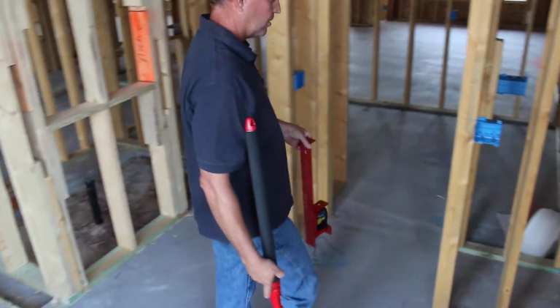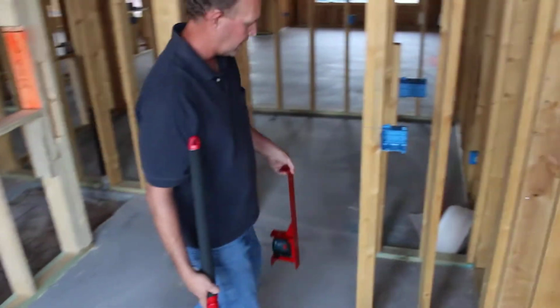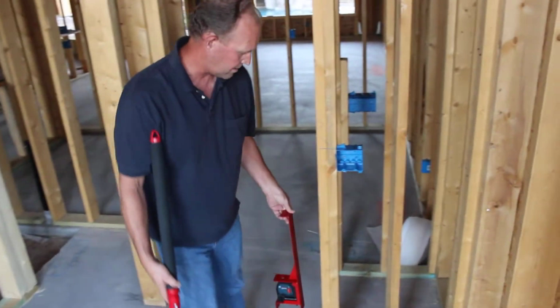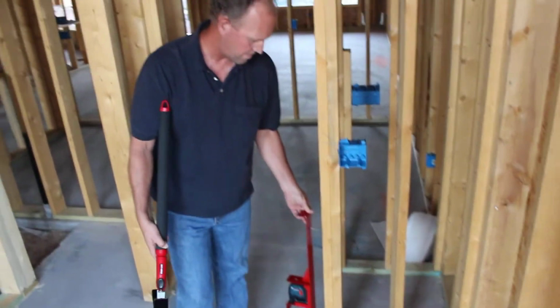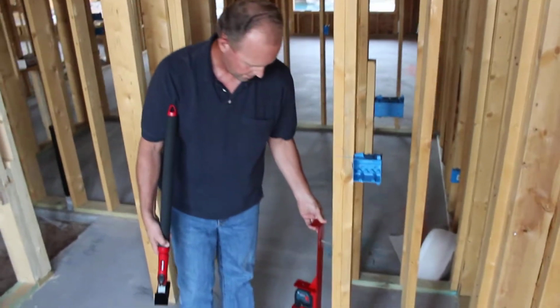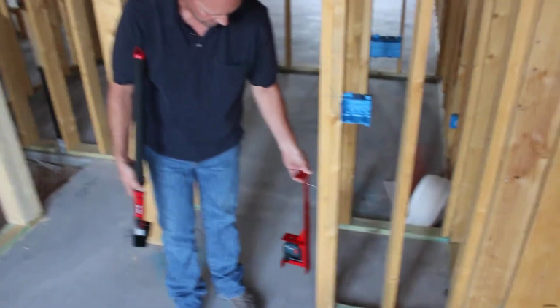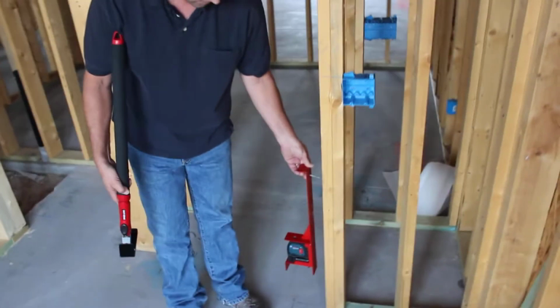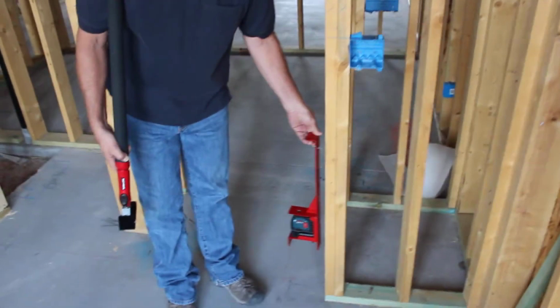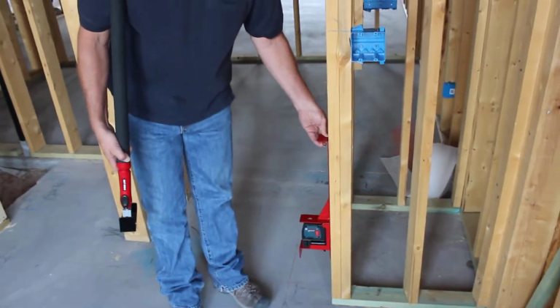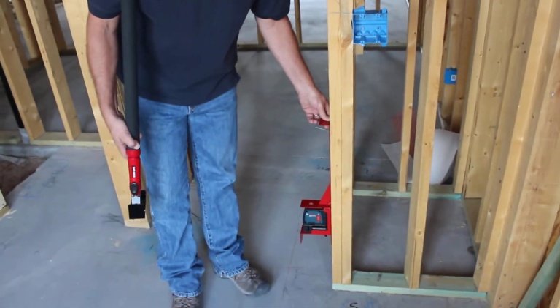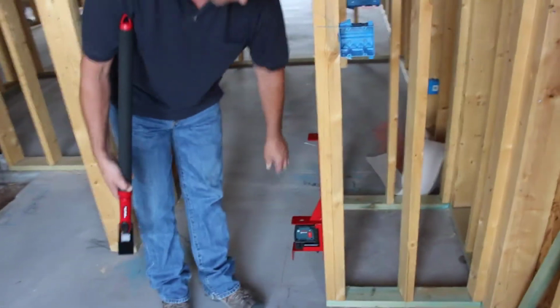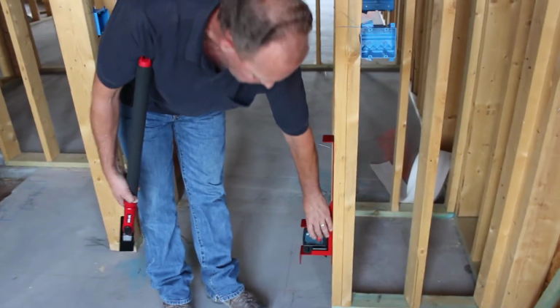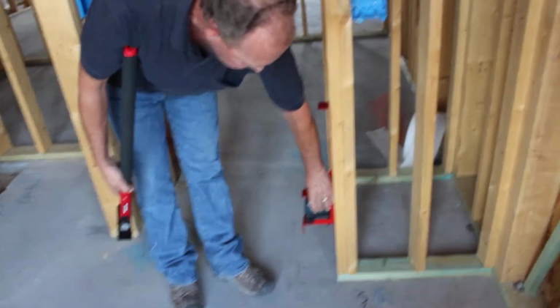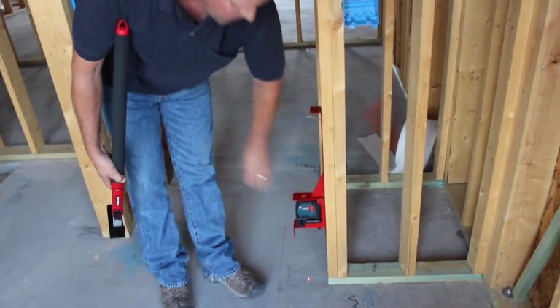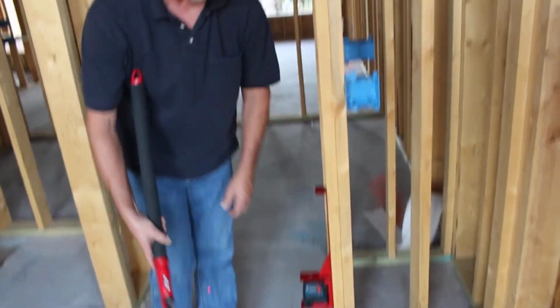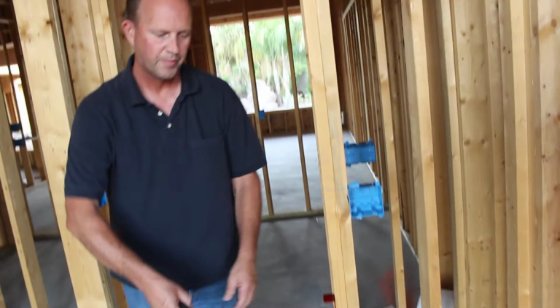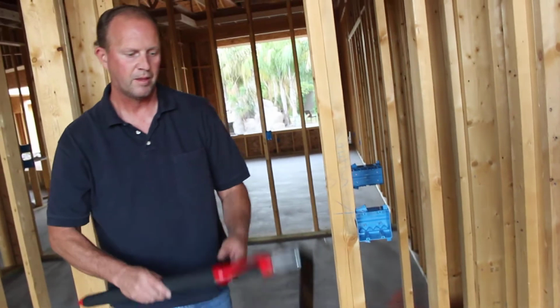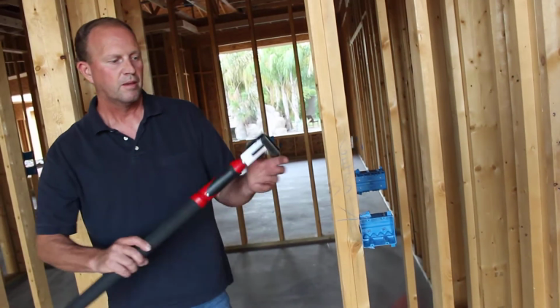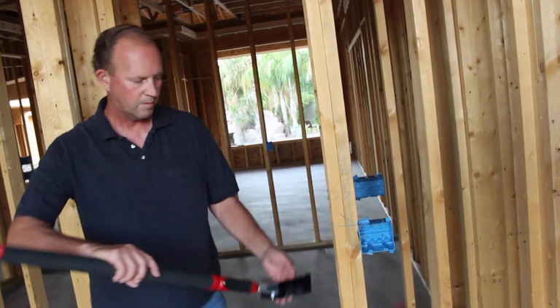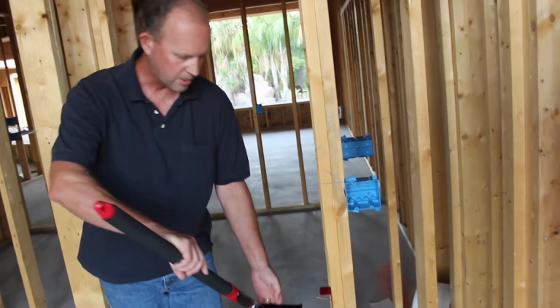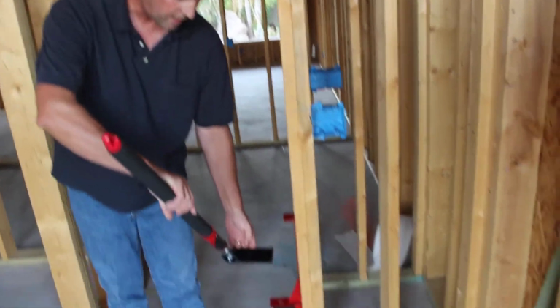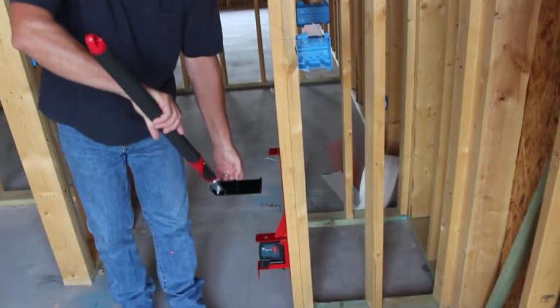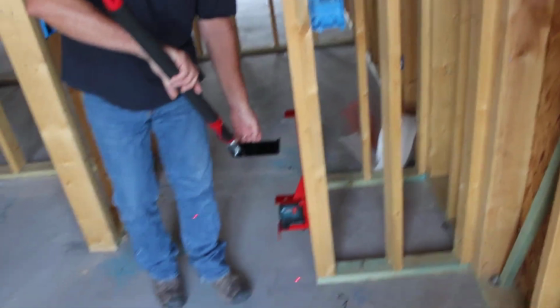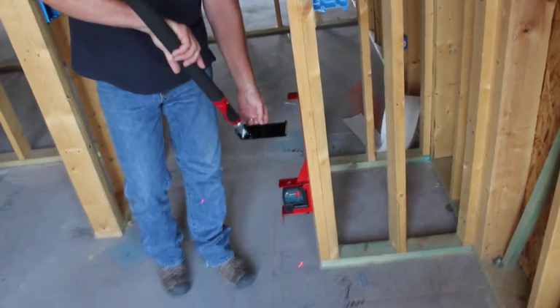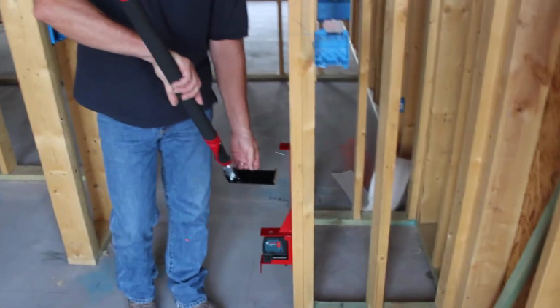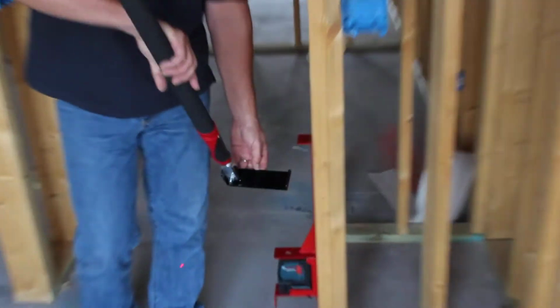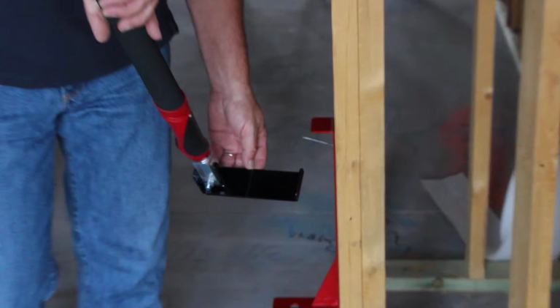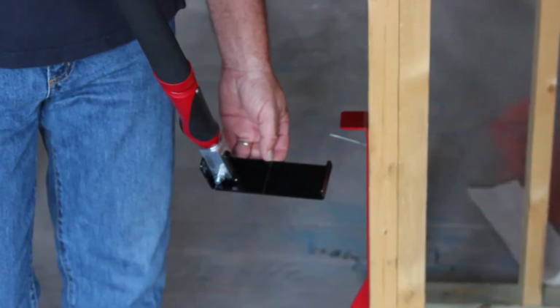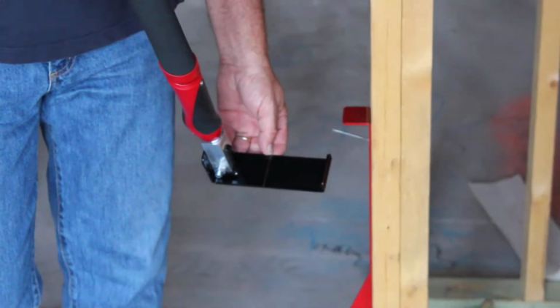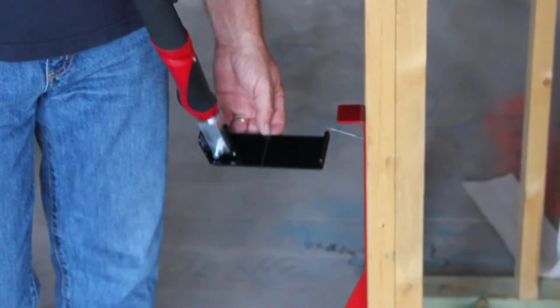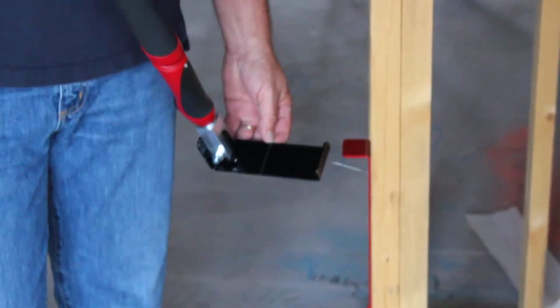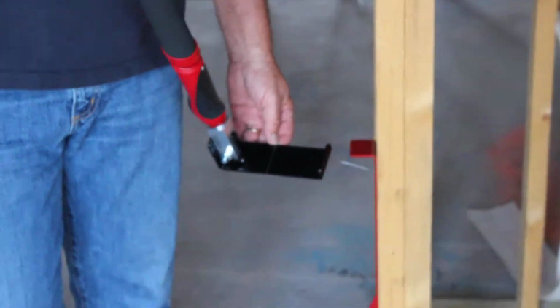Take it on the nail and you turn it on. With the laser plate, there's a line precisely calibrated to the laser.